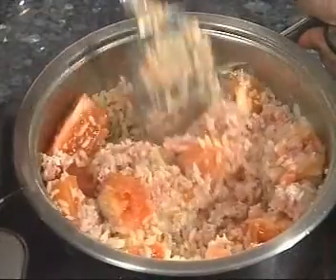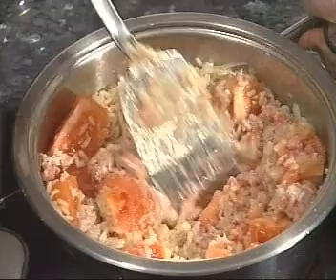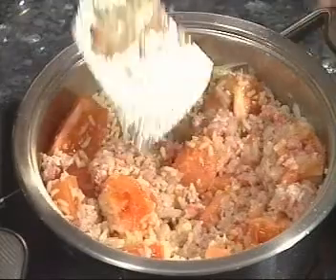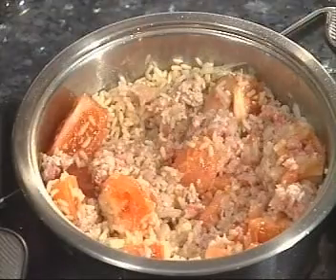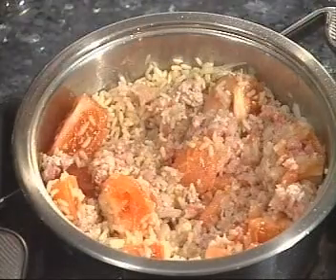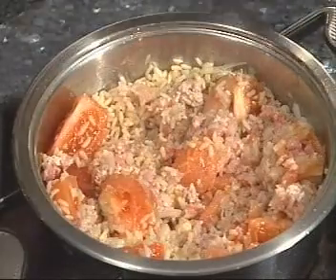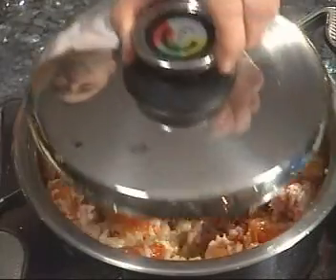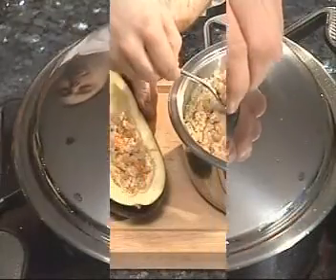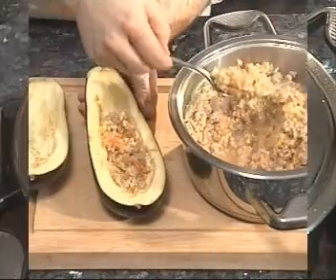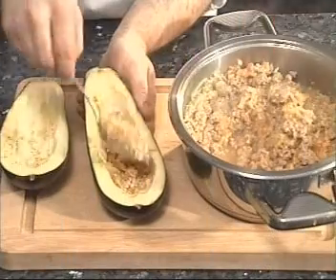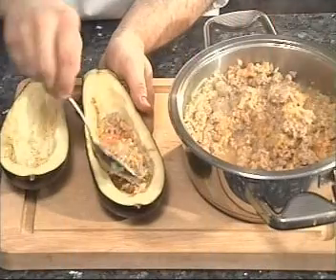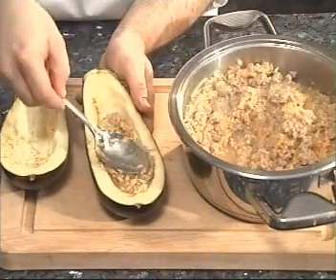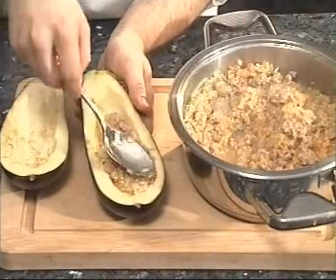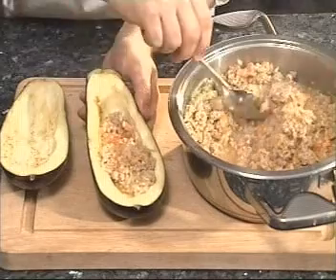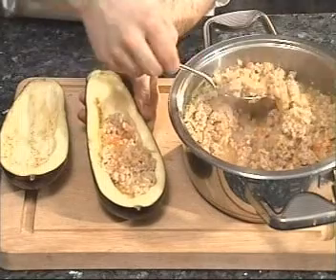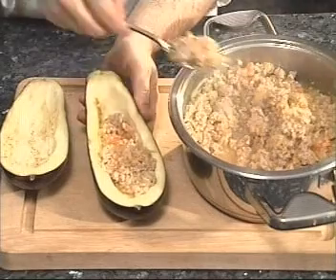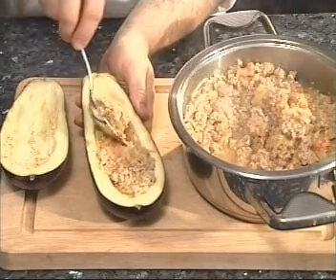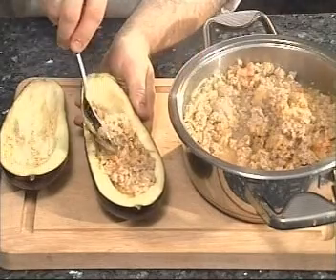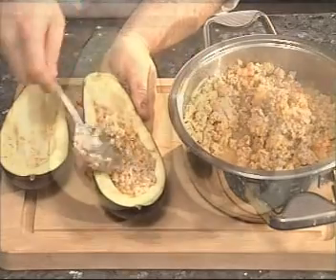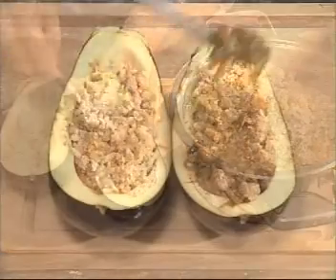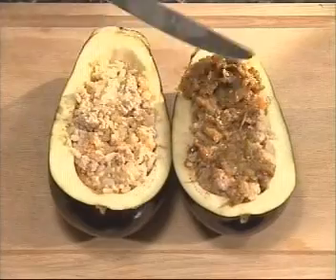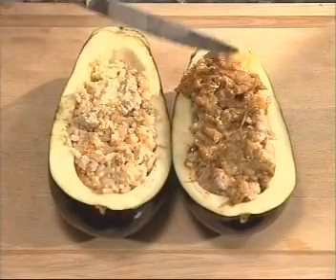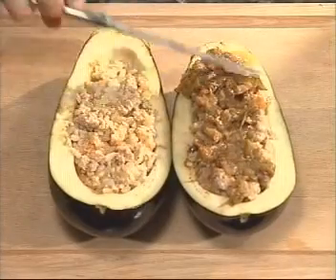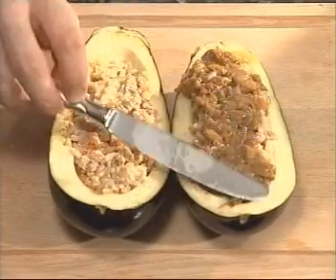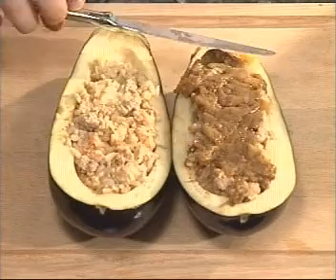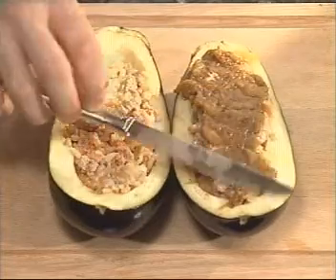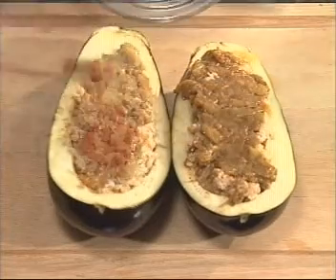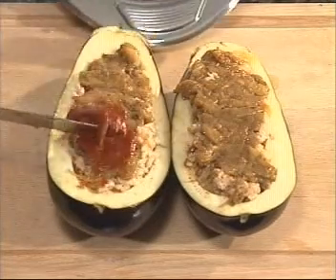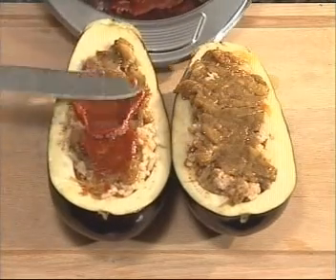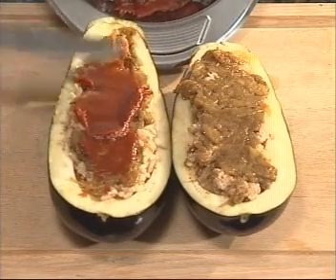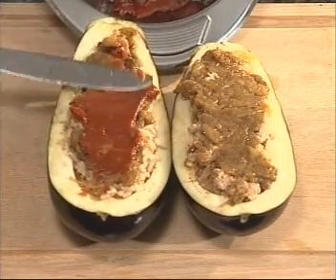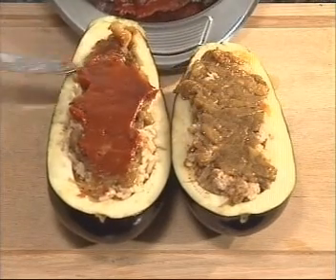Stuff the hollow aubergines with the filling and cover with browned centers. You can cover the stuffed aubergines with tomato extract and sprinkle with paprika and parmesan.